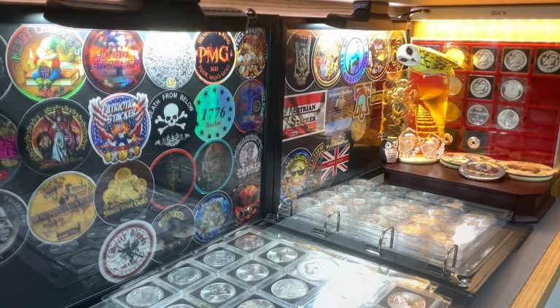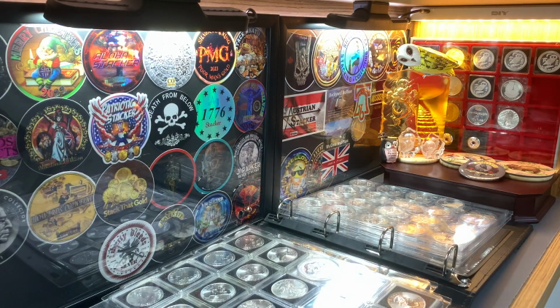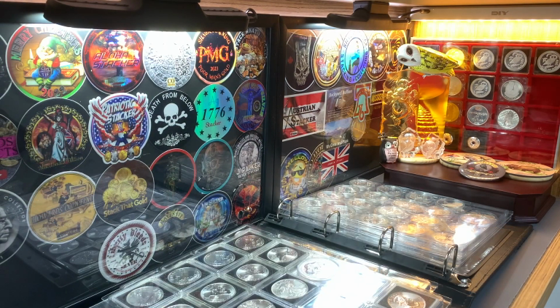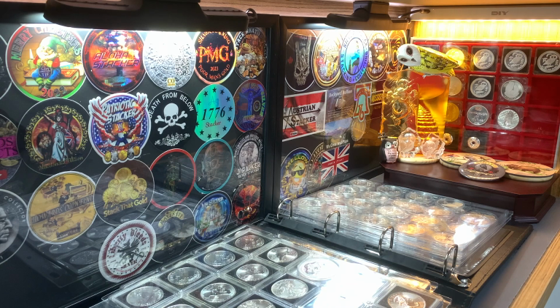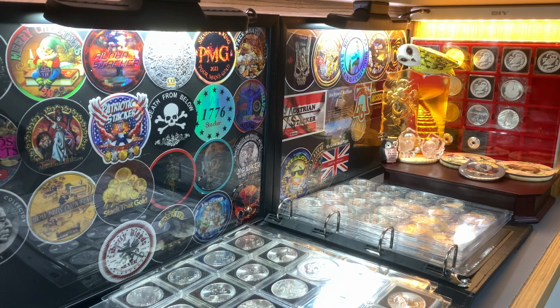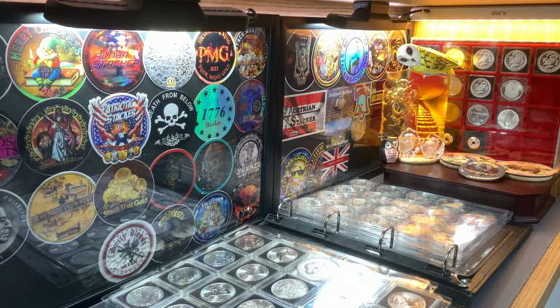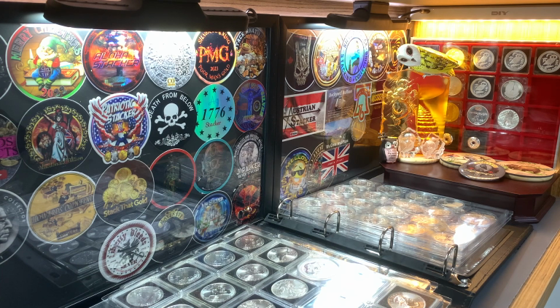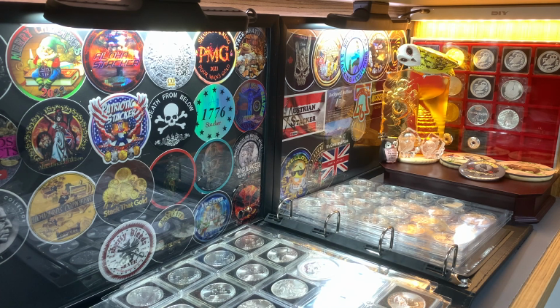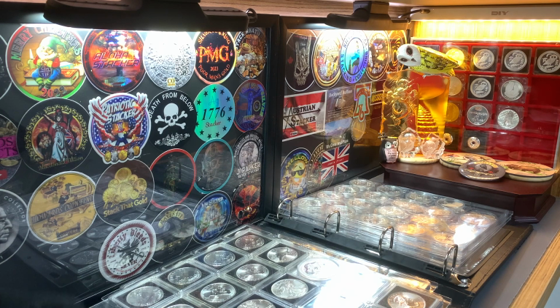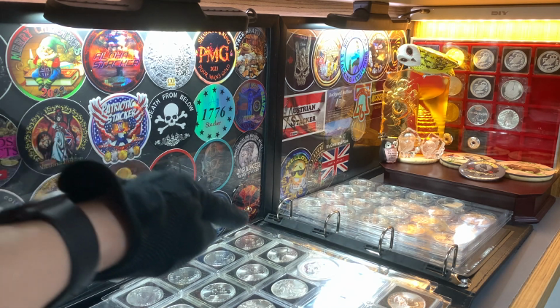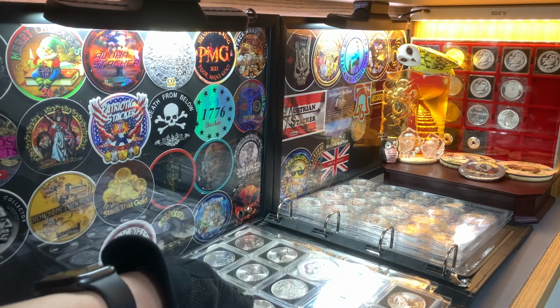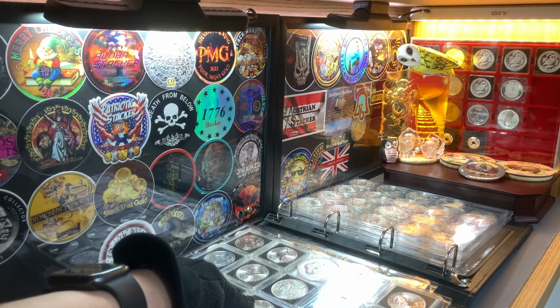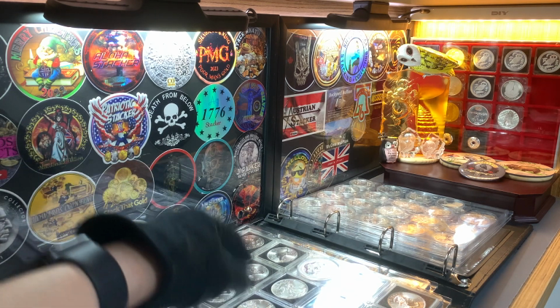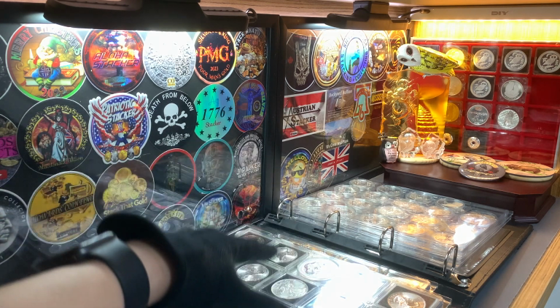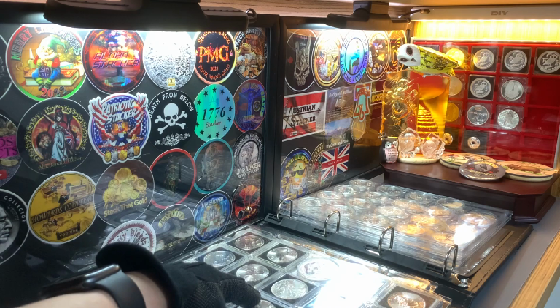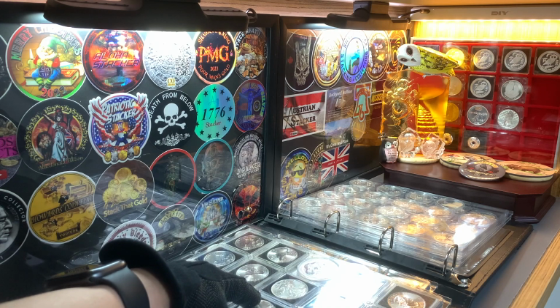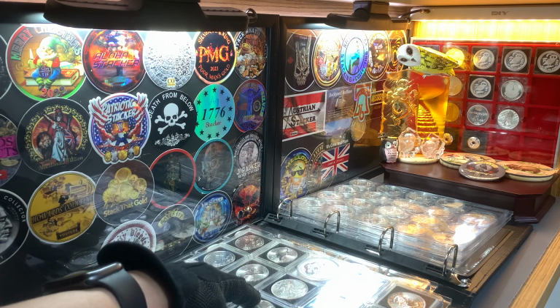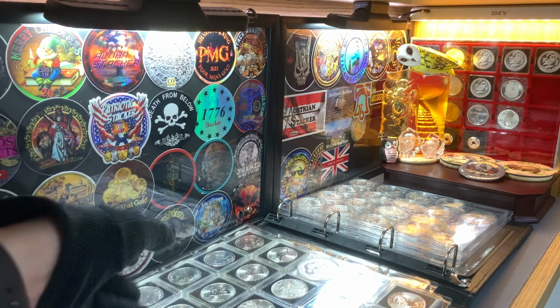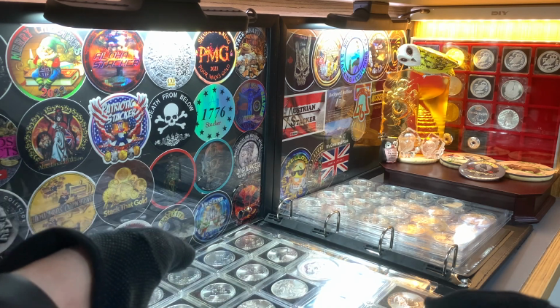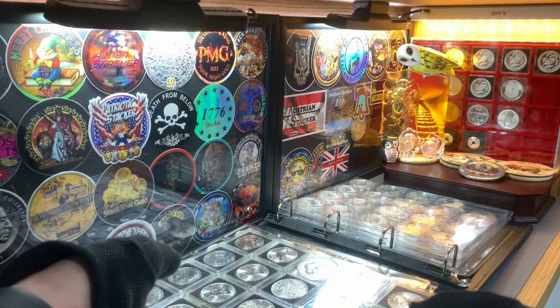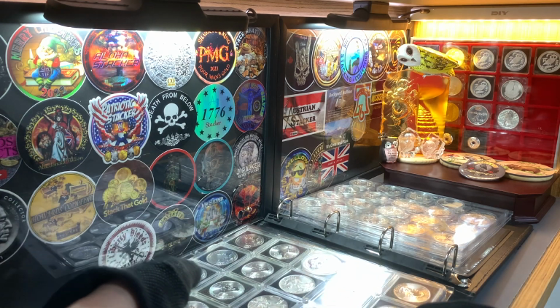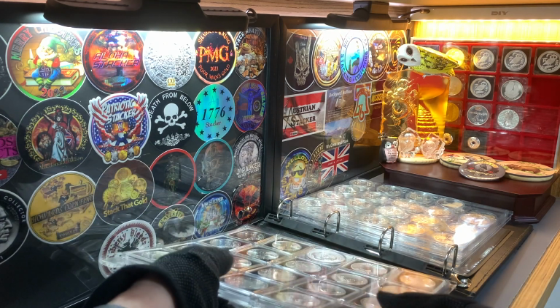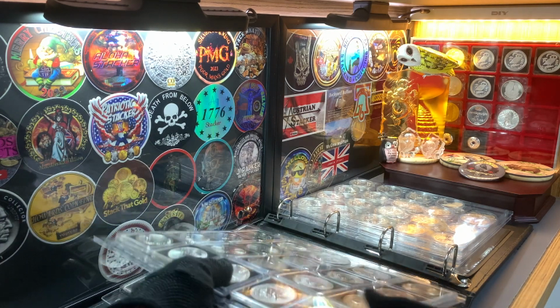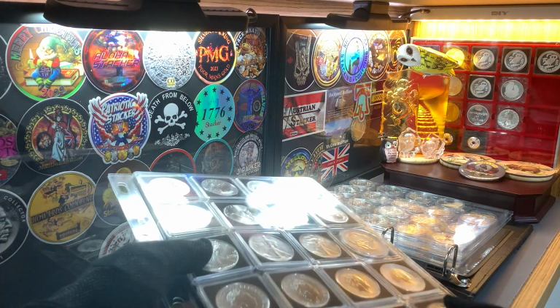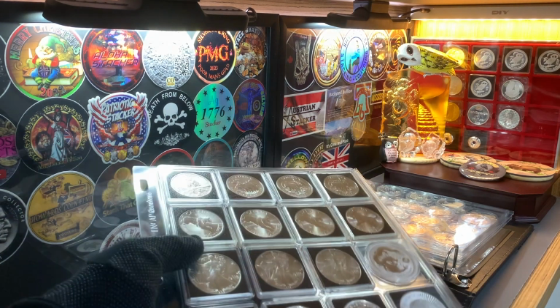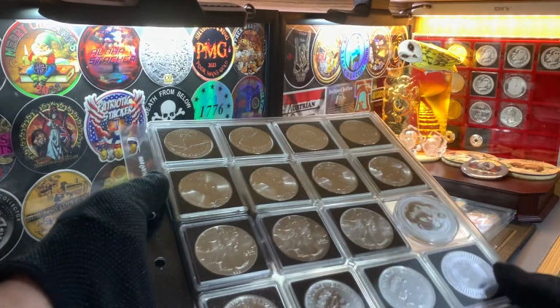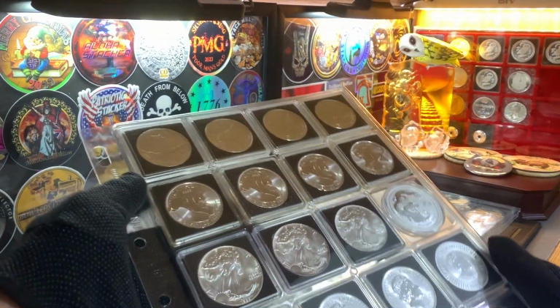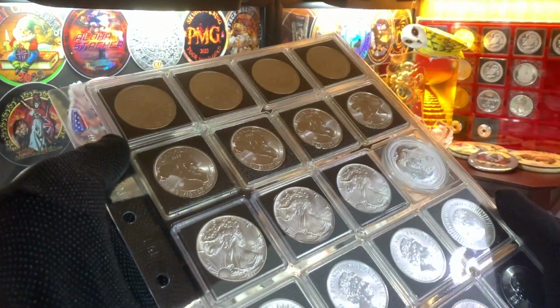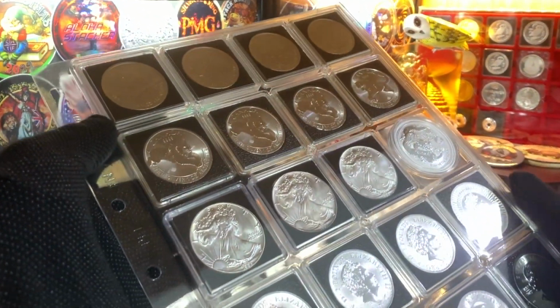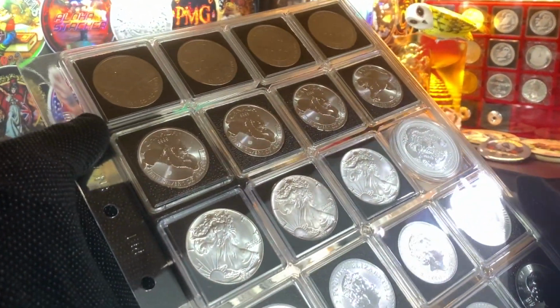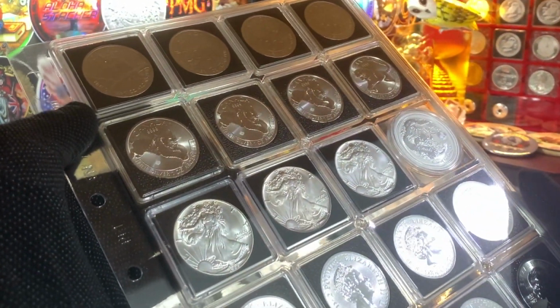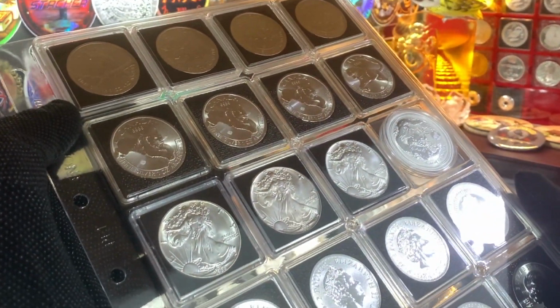Today I'll be doing an update to my silver bullion collection, specifically for this album over here. For those of you who have been following my channel, you'll know that I use this album to keep most of my silver bullion coins, which I have placed into the square quadrum capsules.